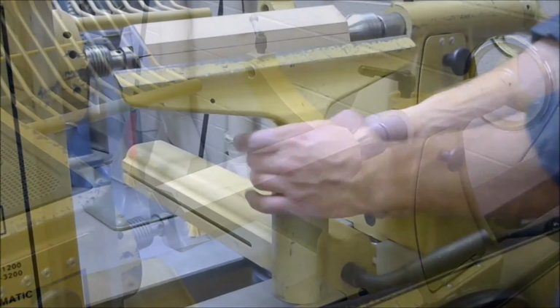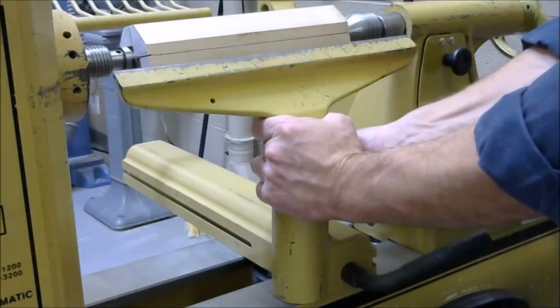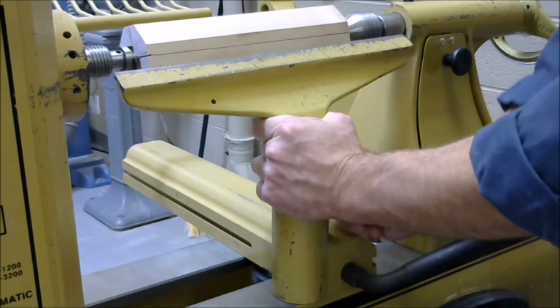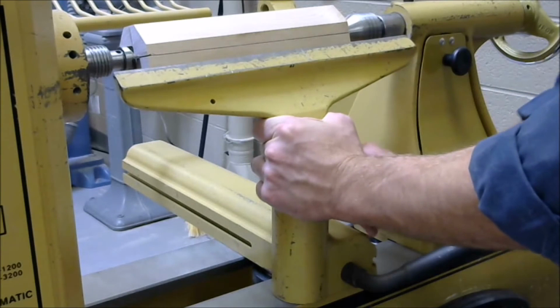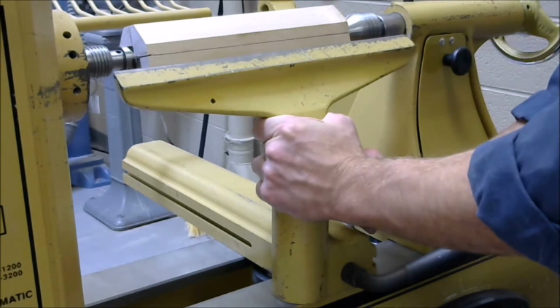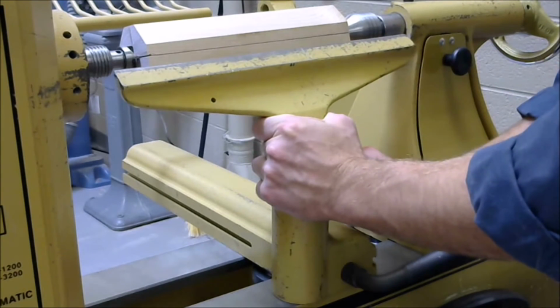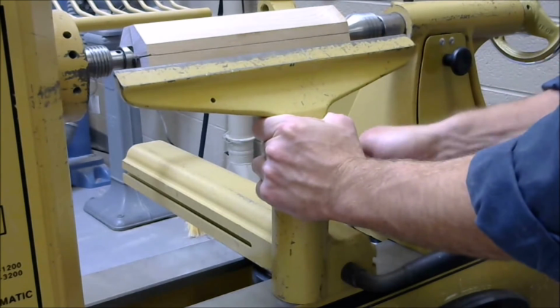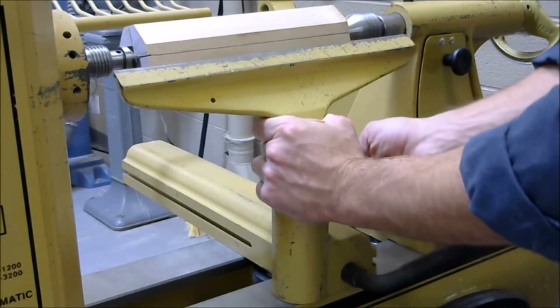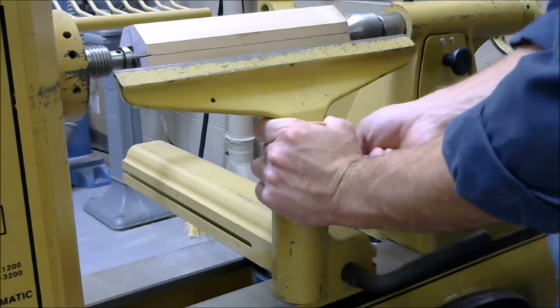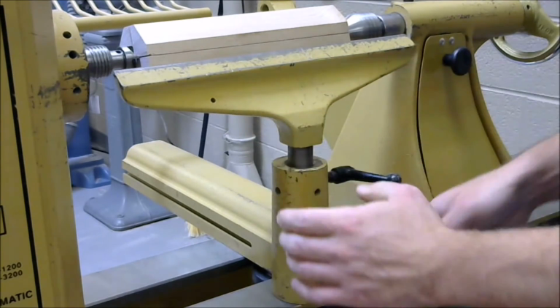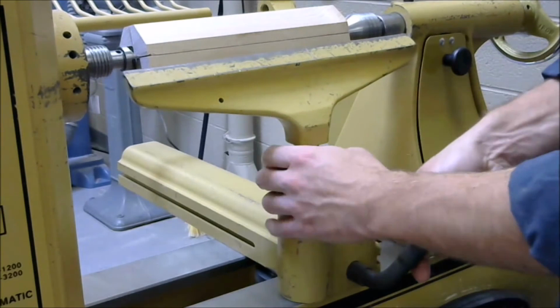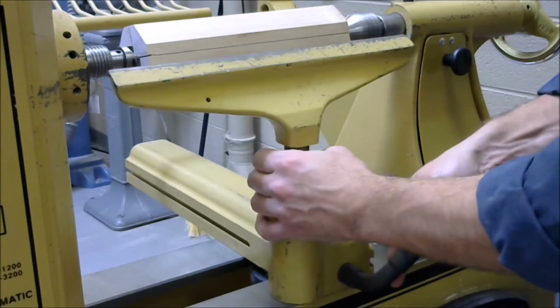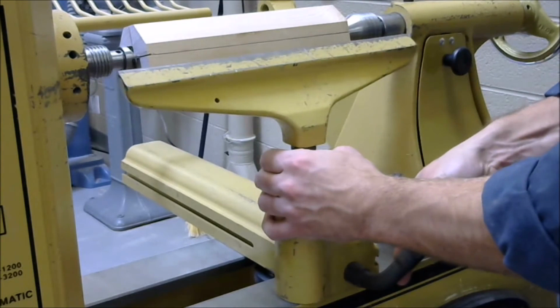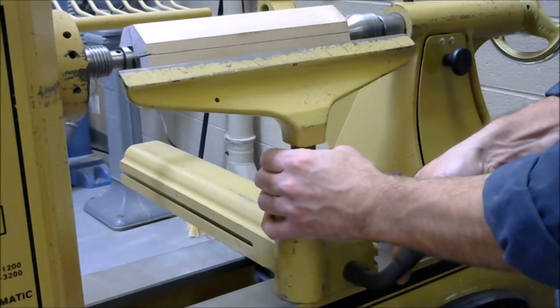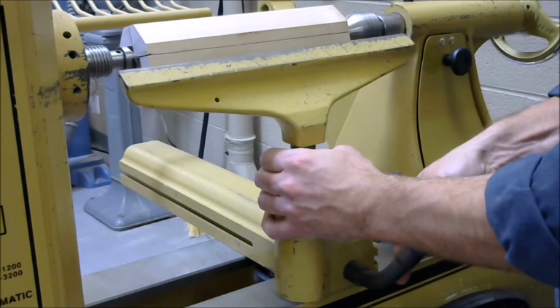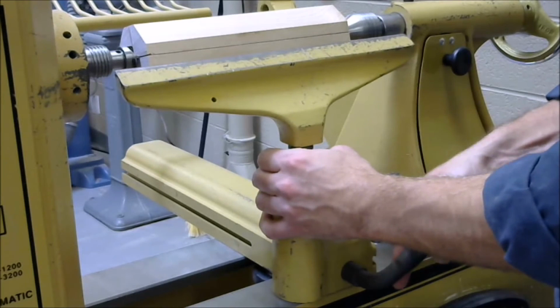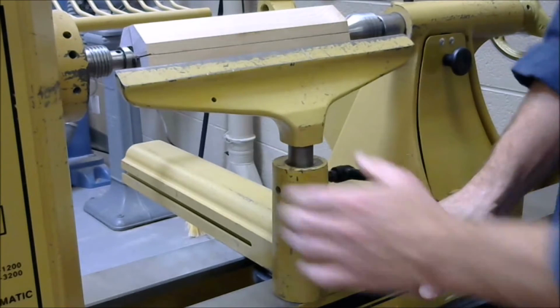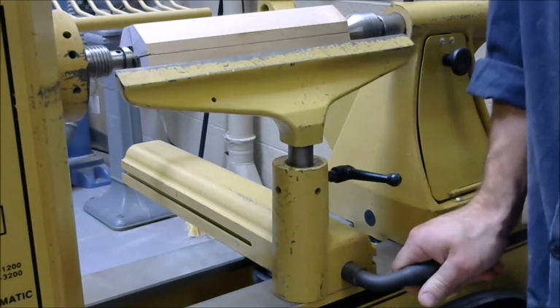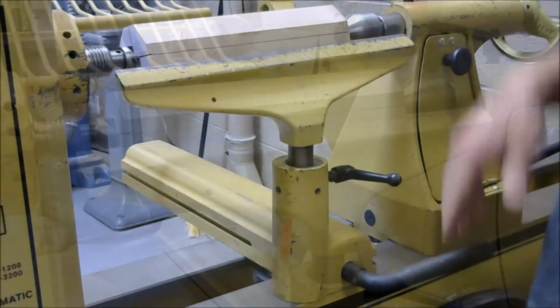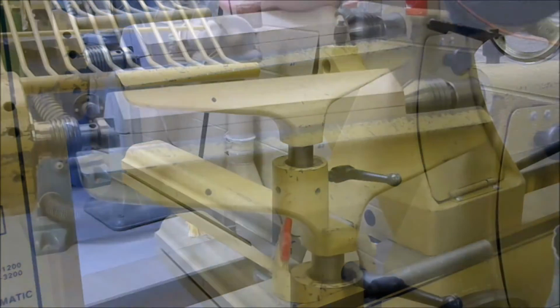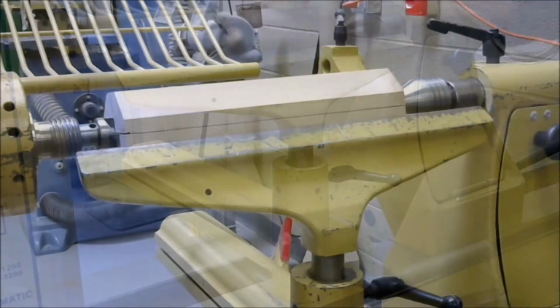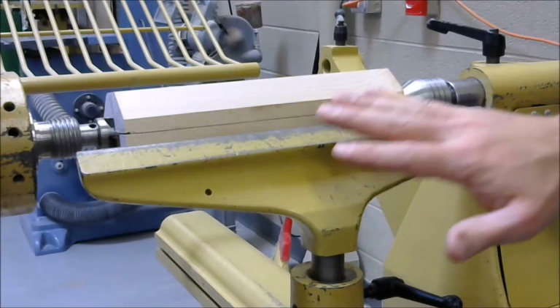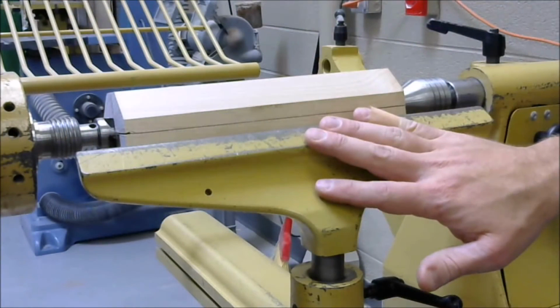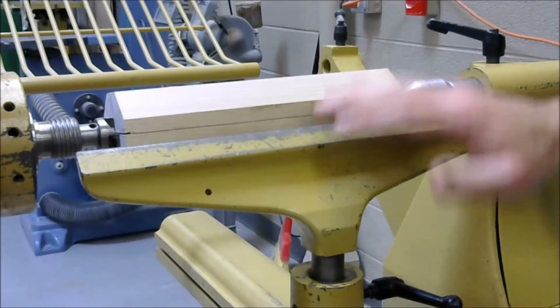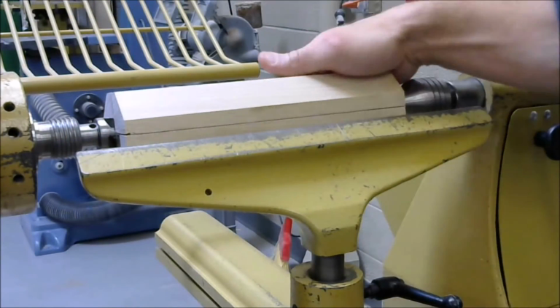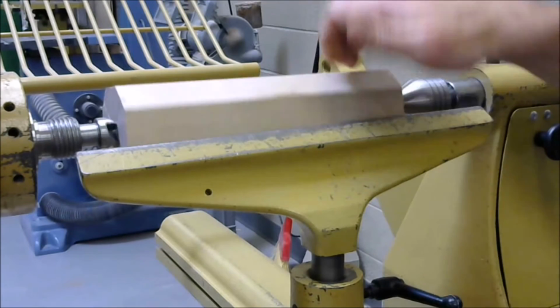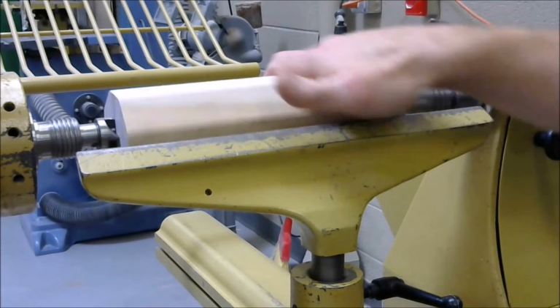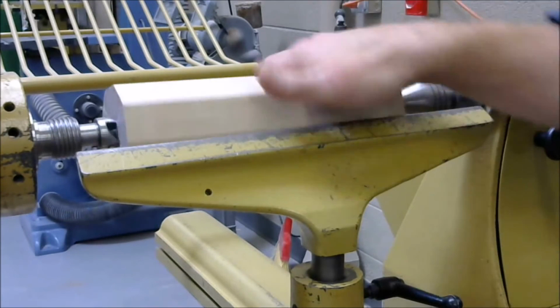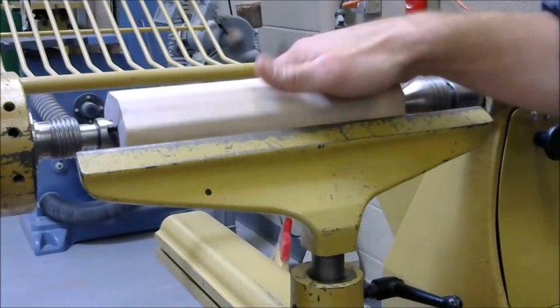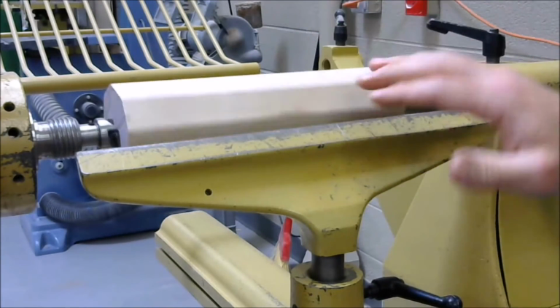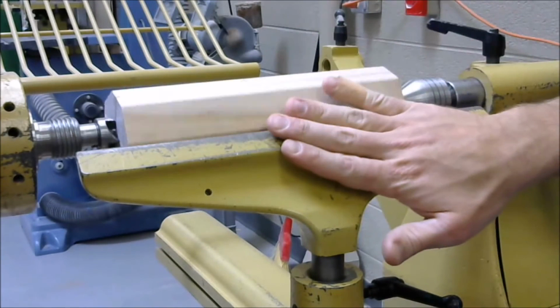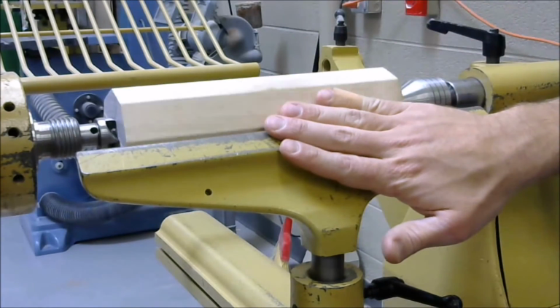Position the tool rest so it sits just below center and as close to the work as possible without hitting, and then lock down the tool rest. Be sure to test the tool rest position by spinning the blank by hand to make sure it does not strike the tool rest.